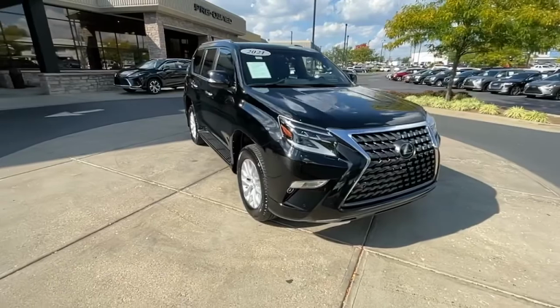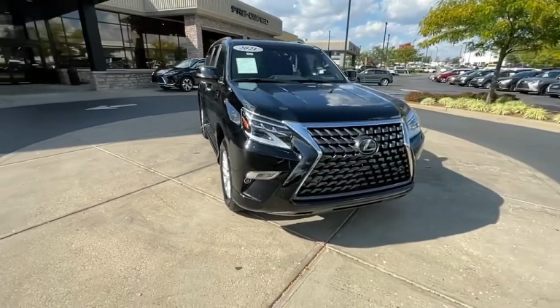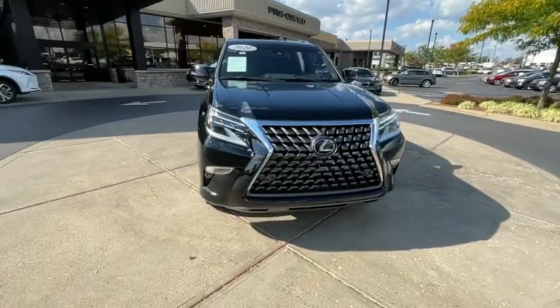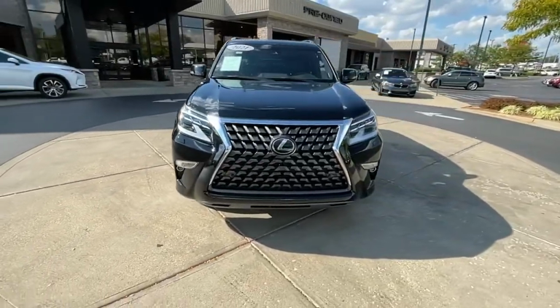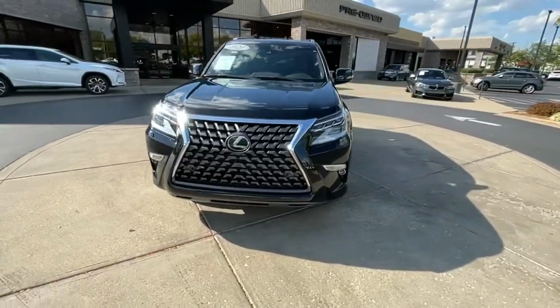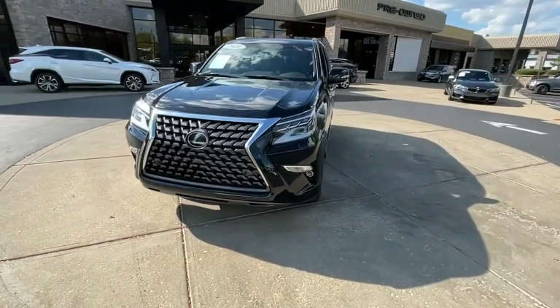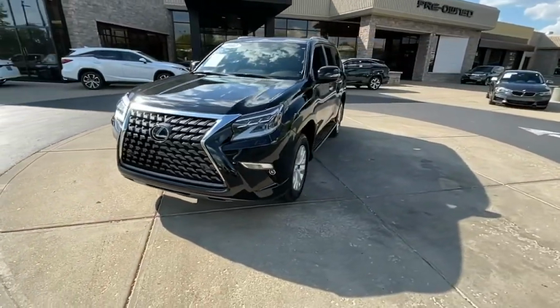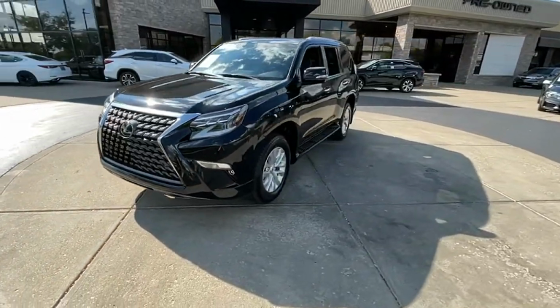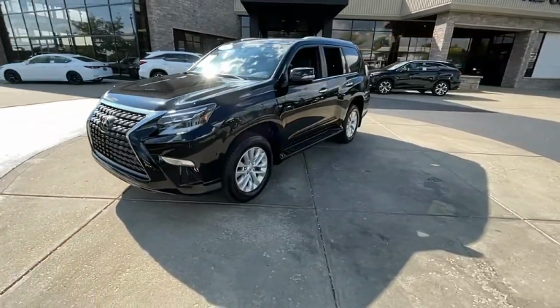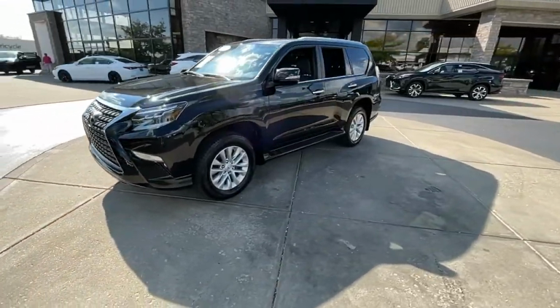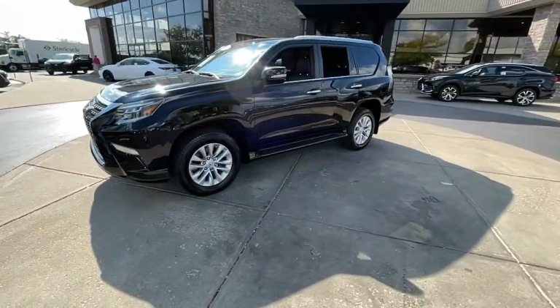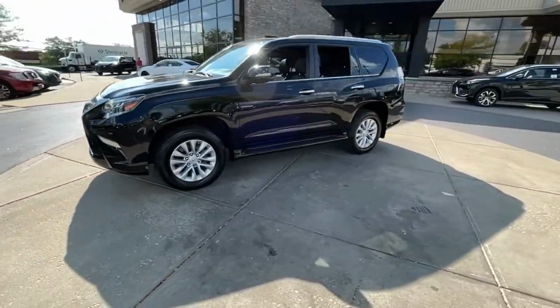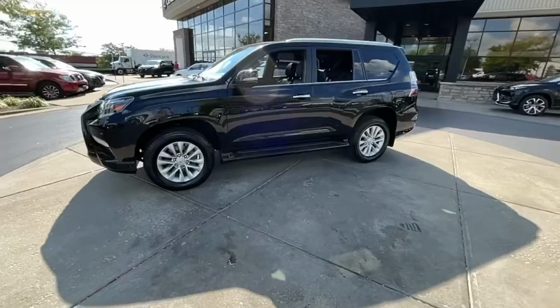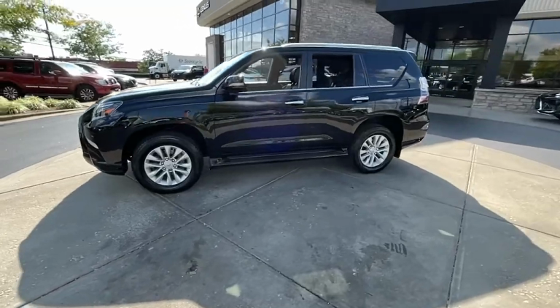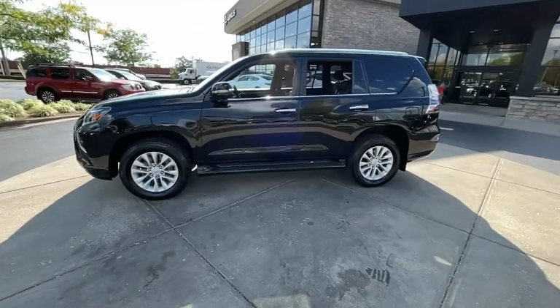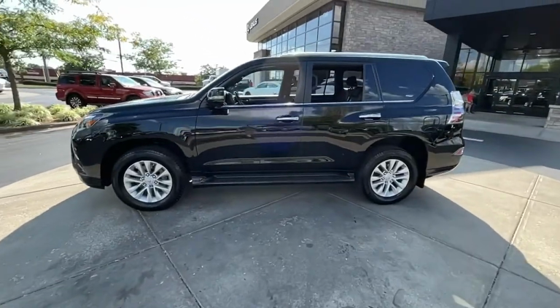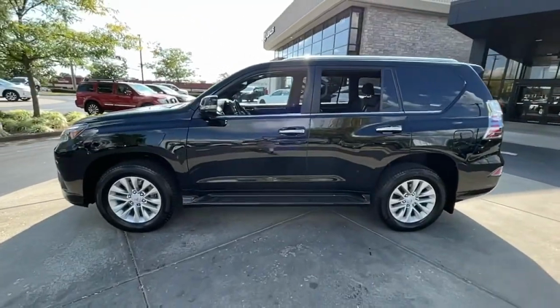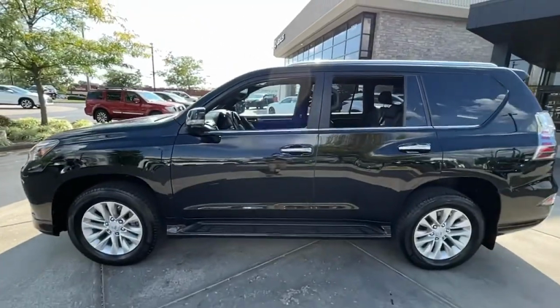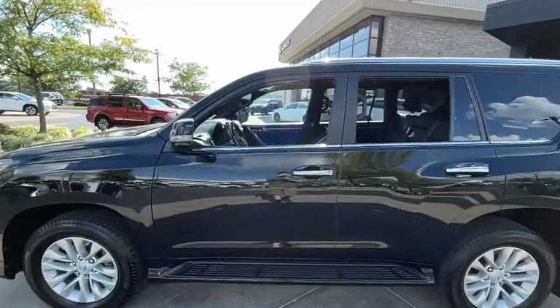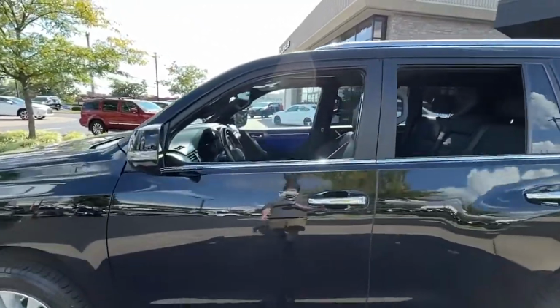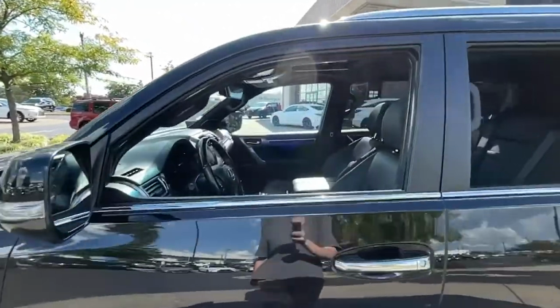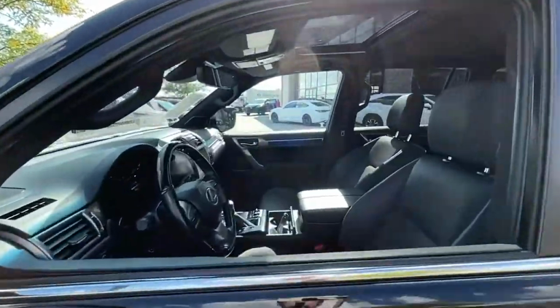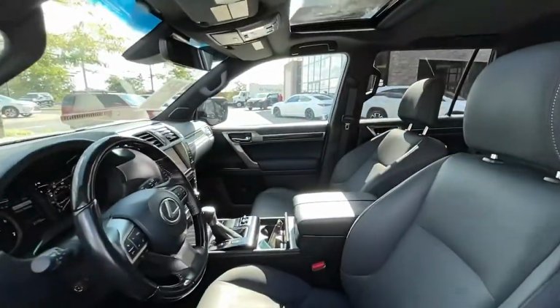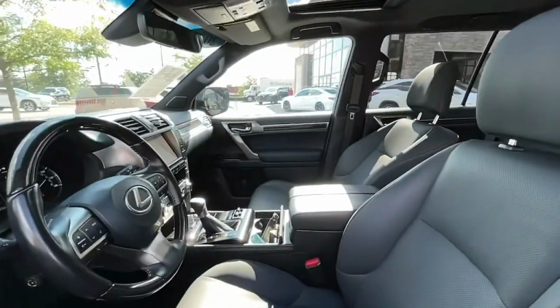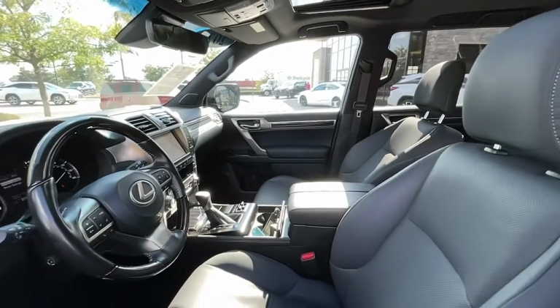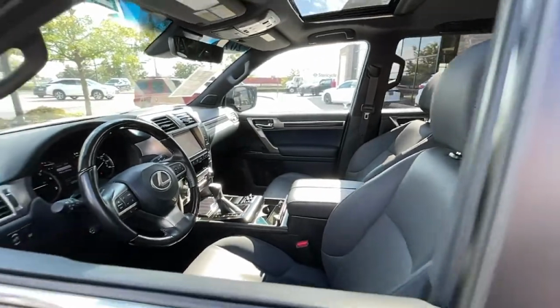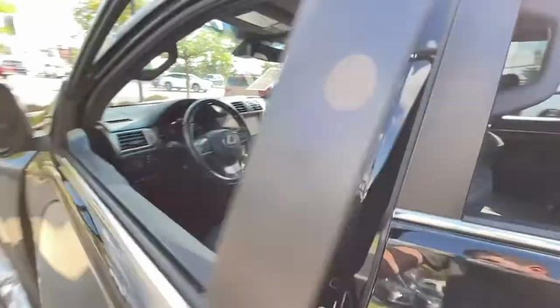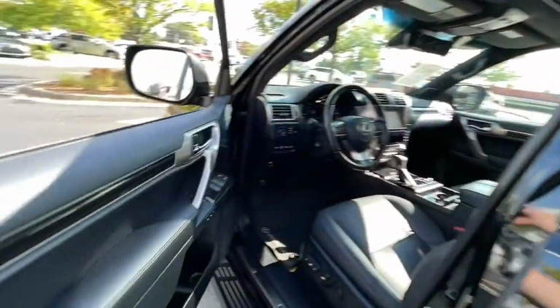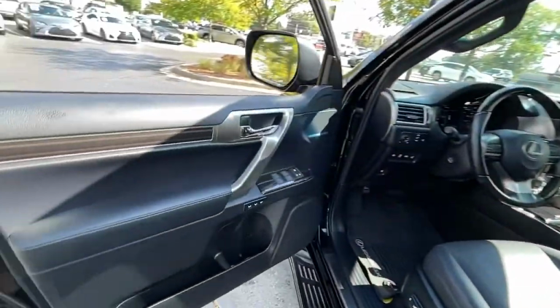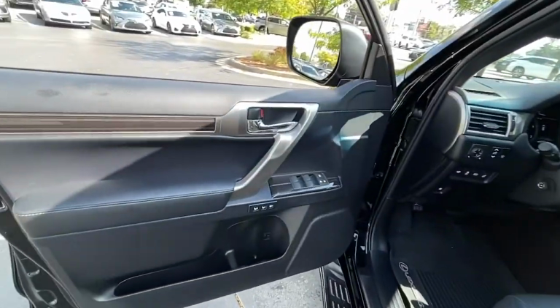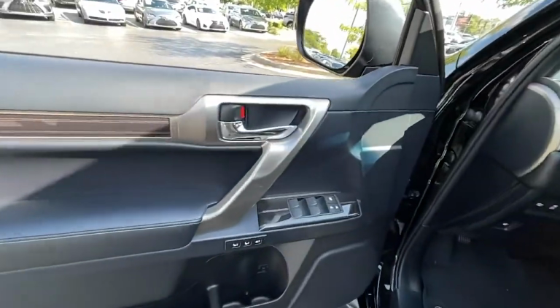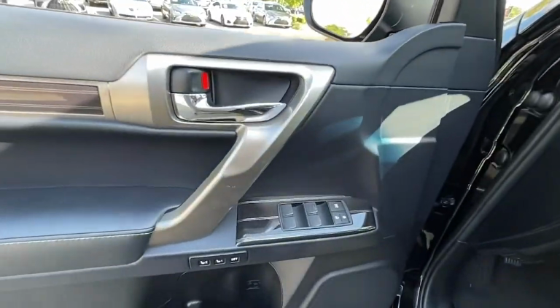Three-row luxury seating, a suite of desirable passenger amenities, infotainment, and advanced safety tech enhance this SUV's serious off-road talent with premium style and security. These are just some of the great options this vehicle comes with.